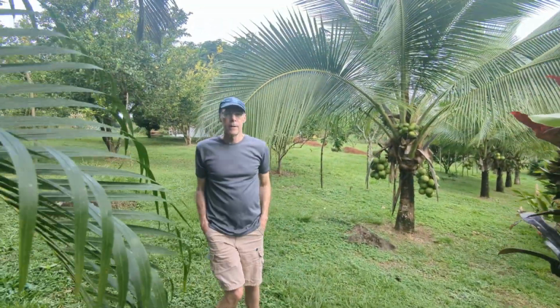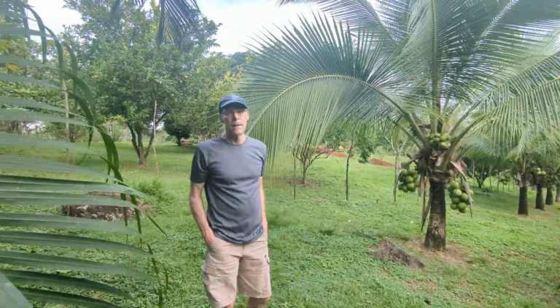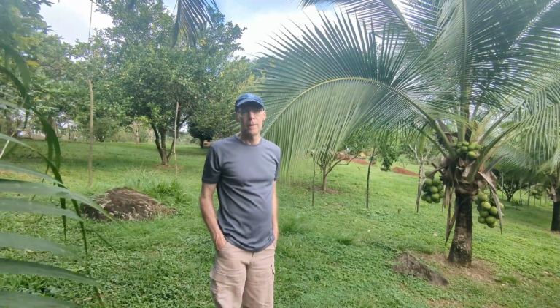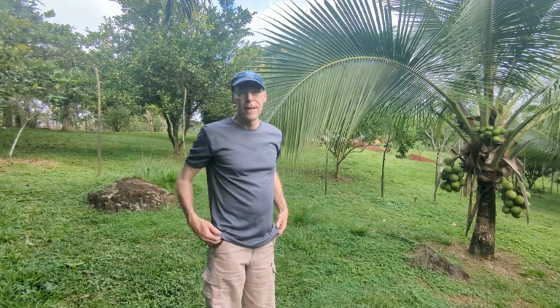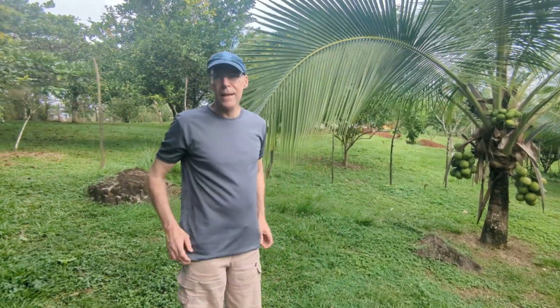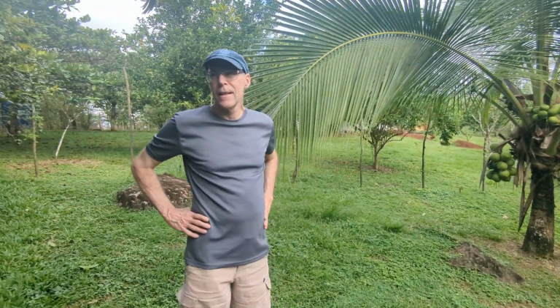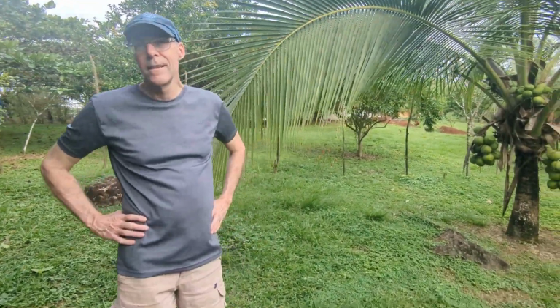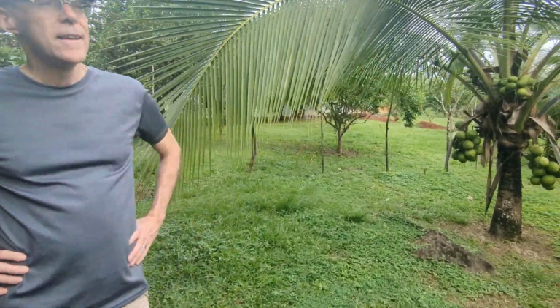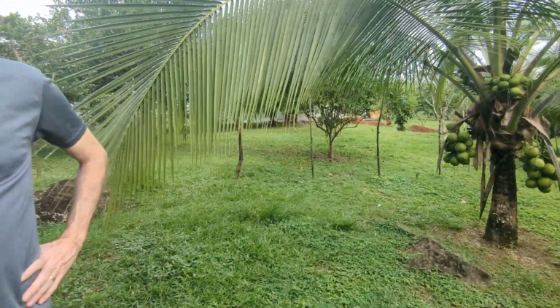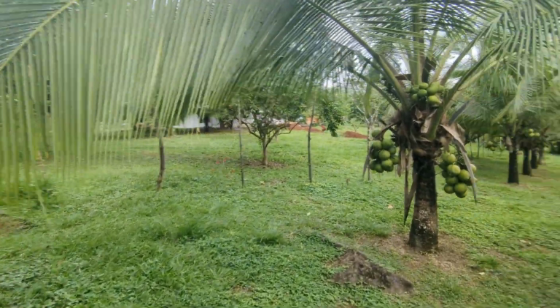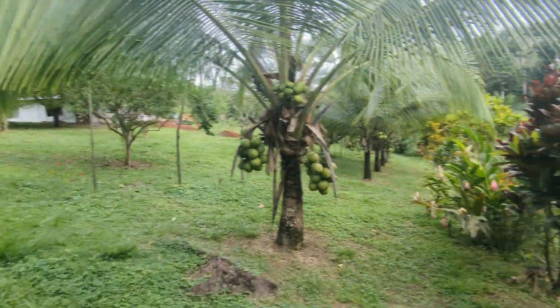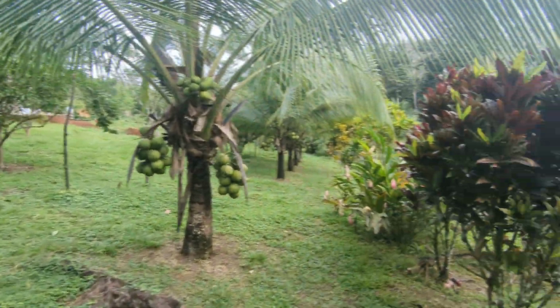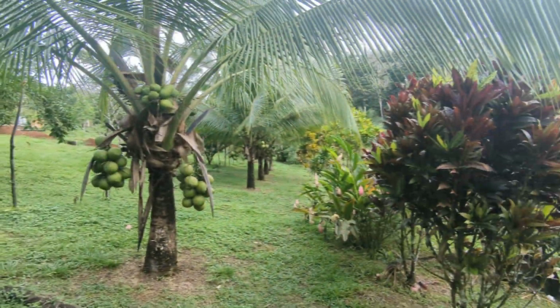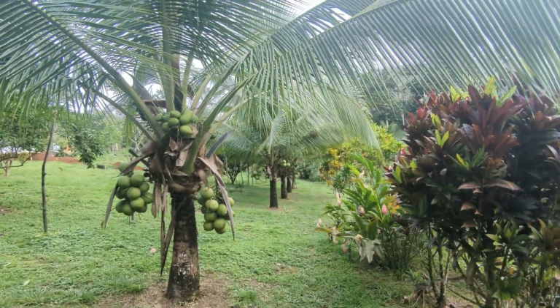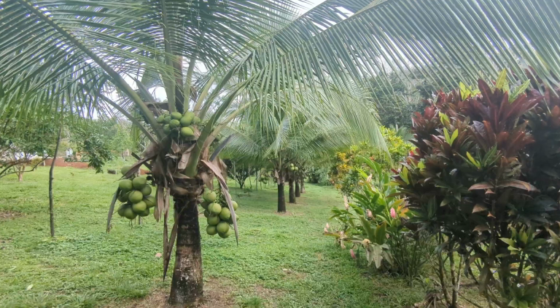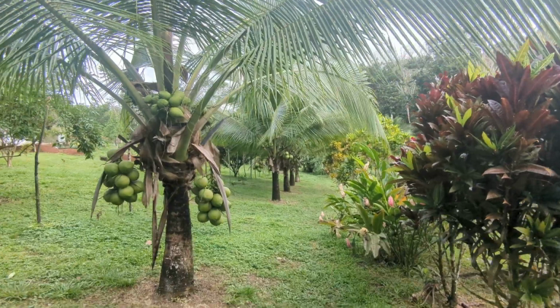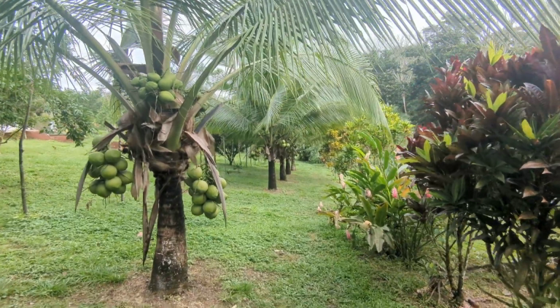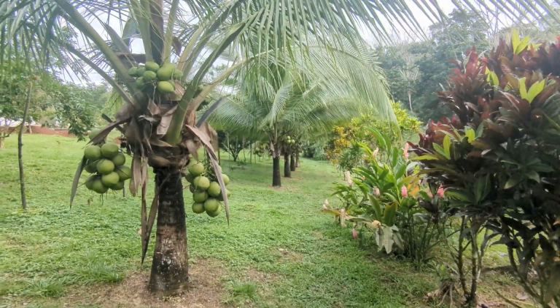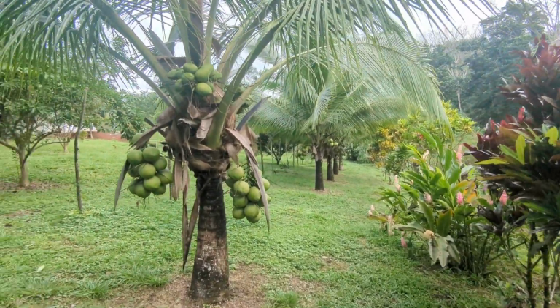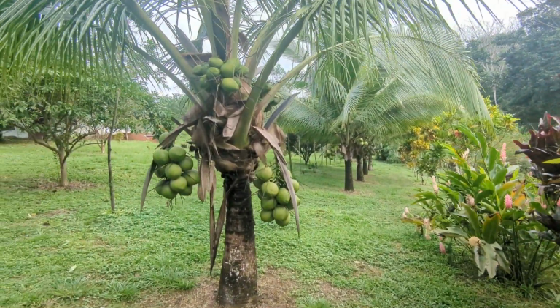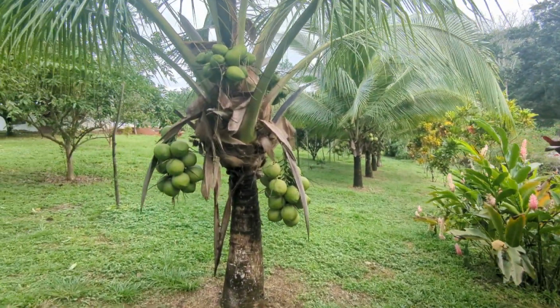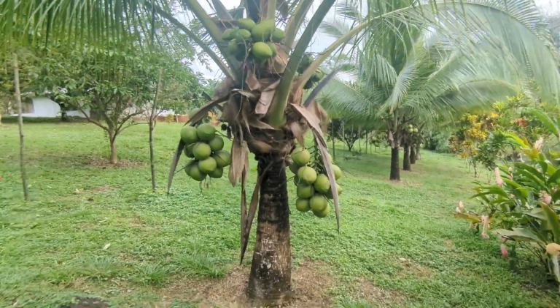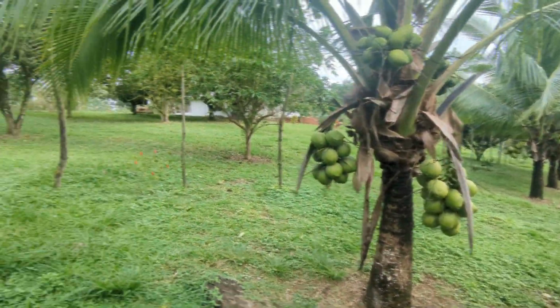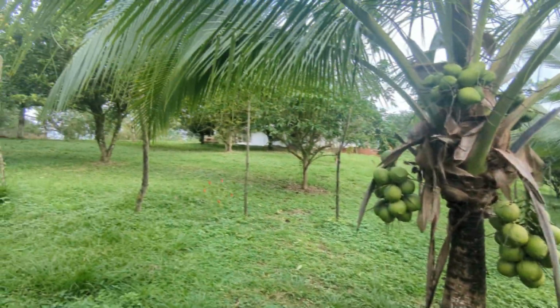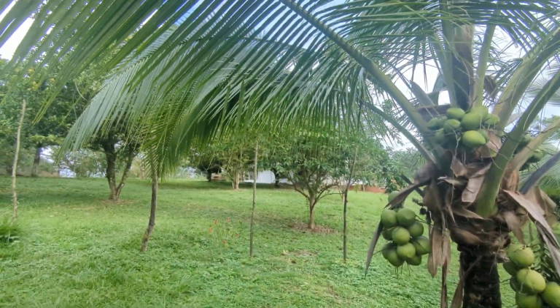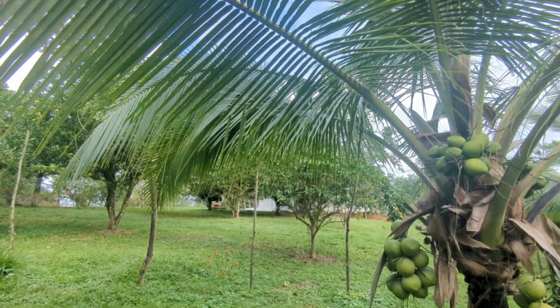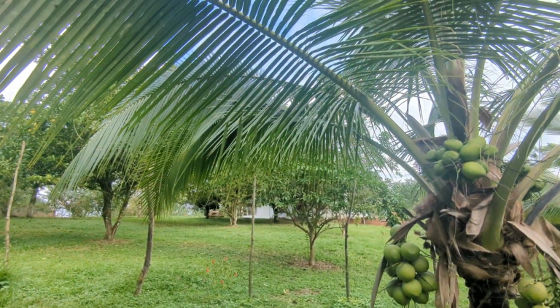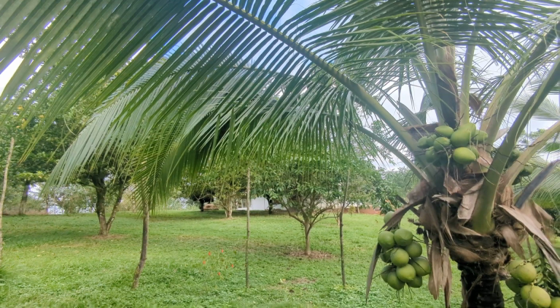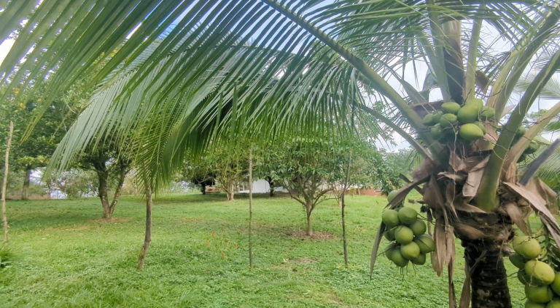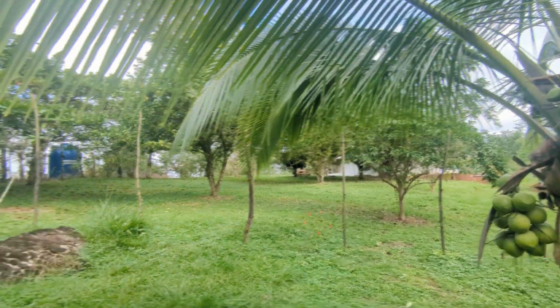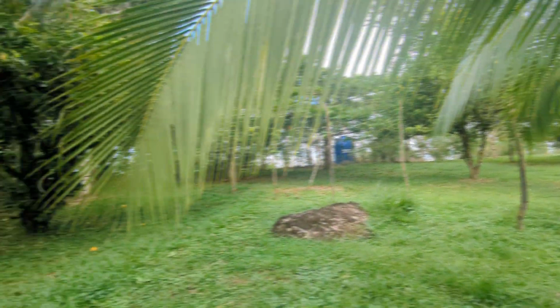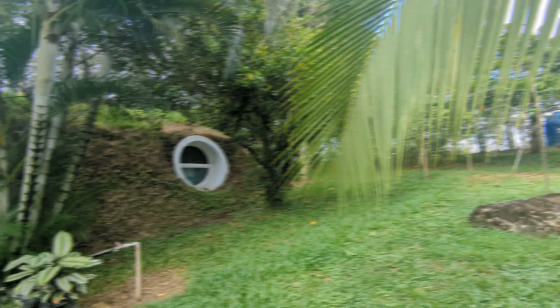Say hi, honey. Hi, honey. And look at her row of coconut trees. She has all these fruit trees.